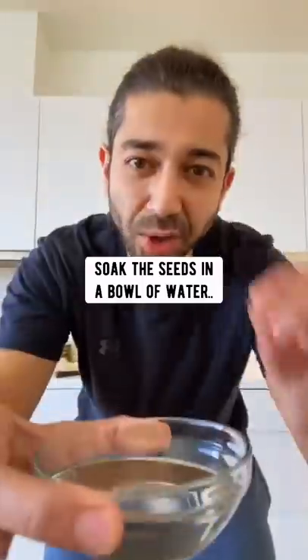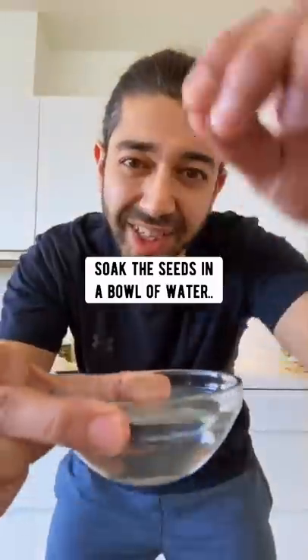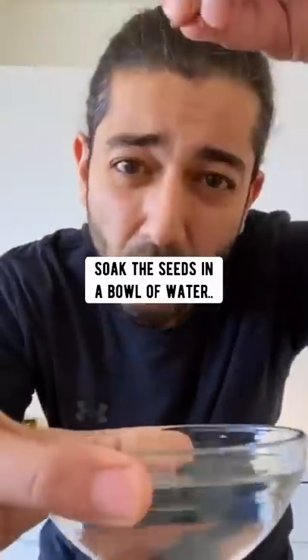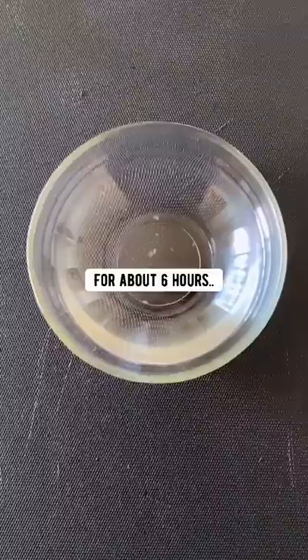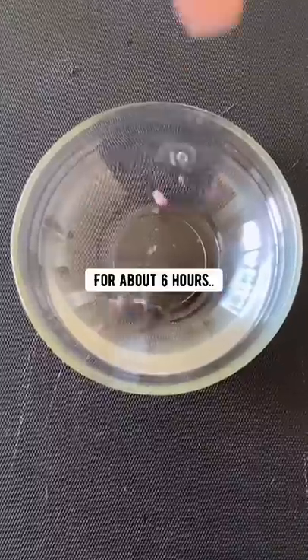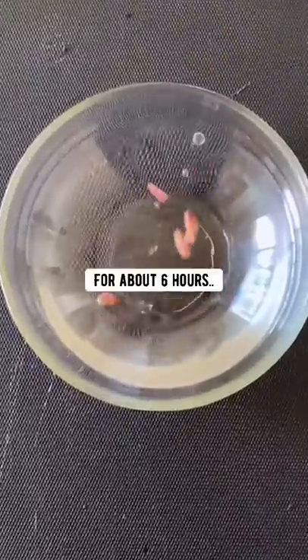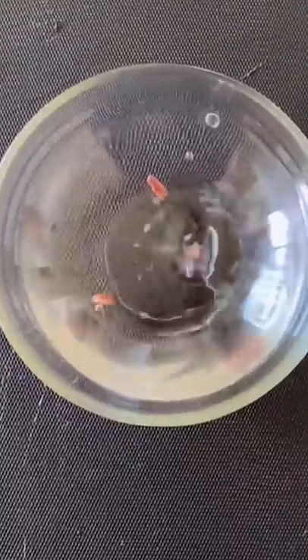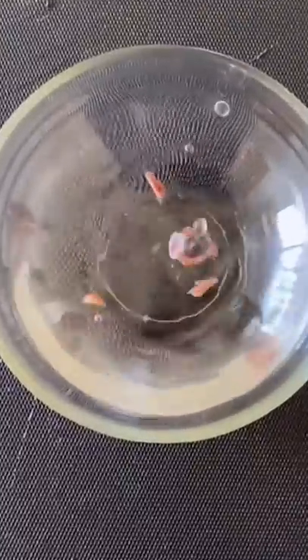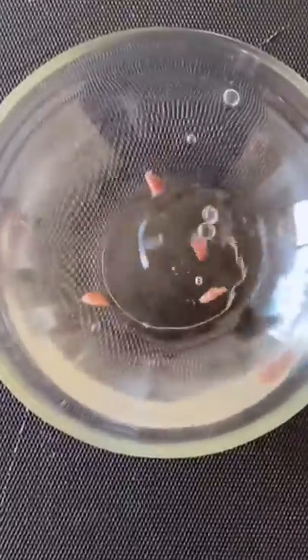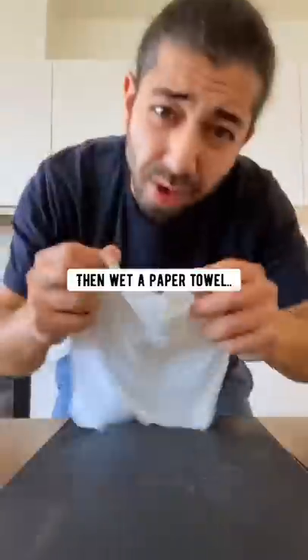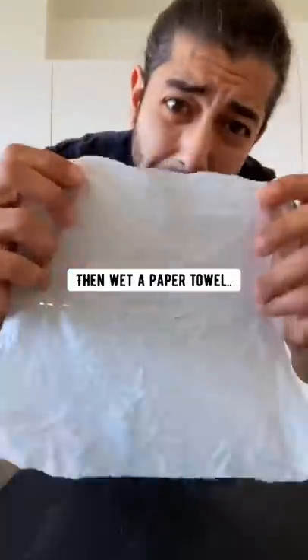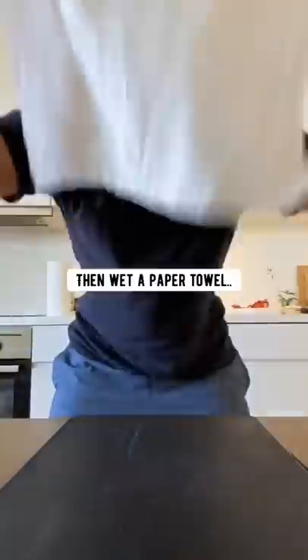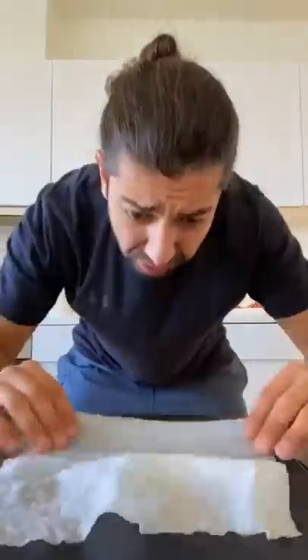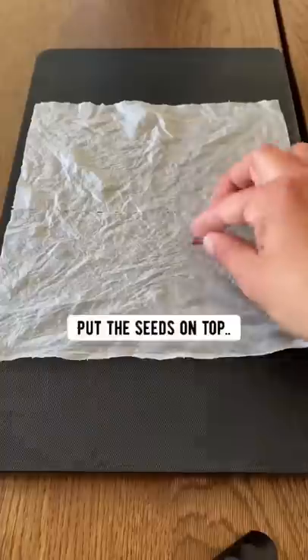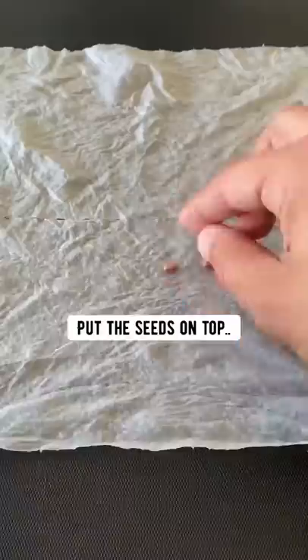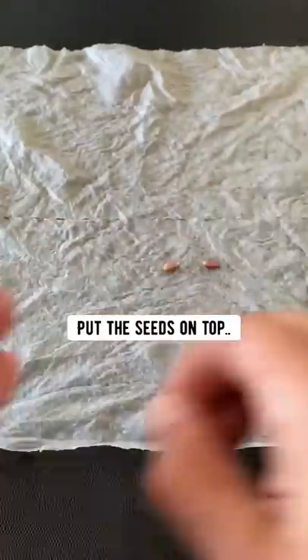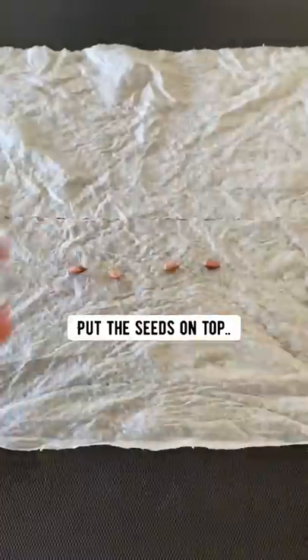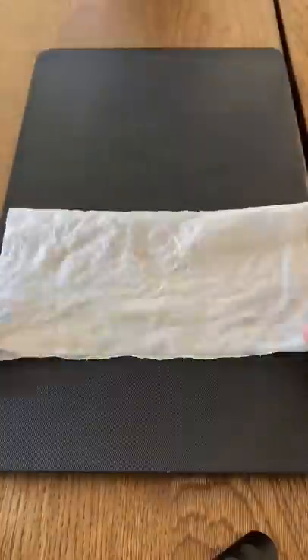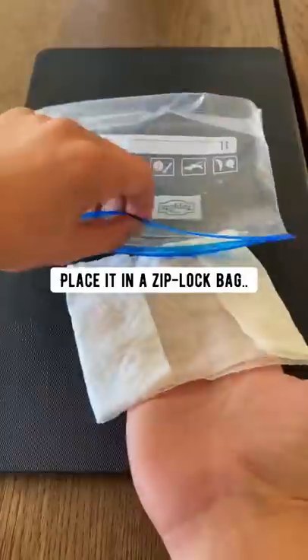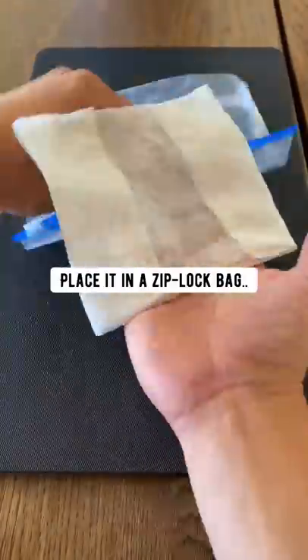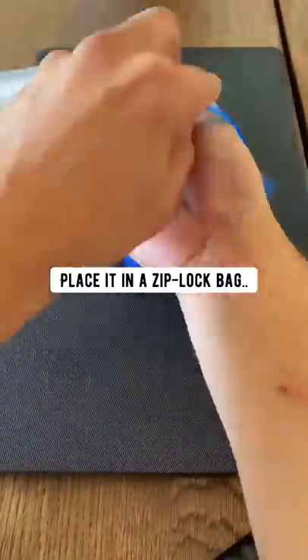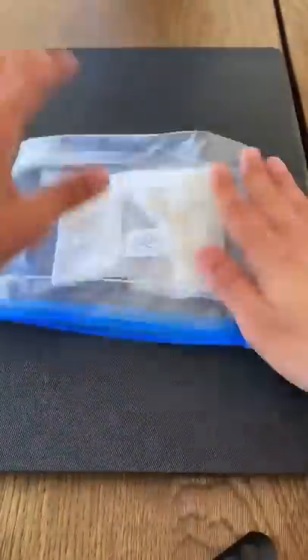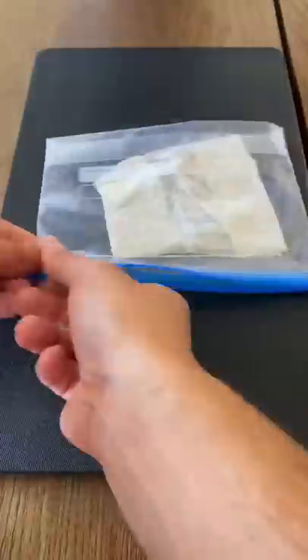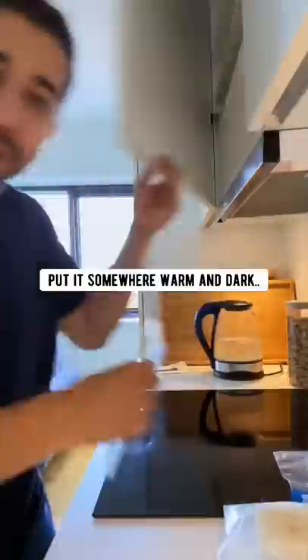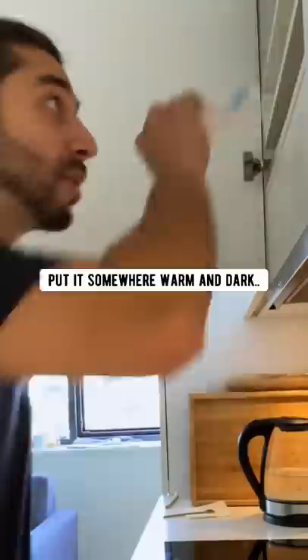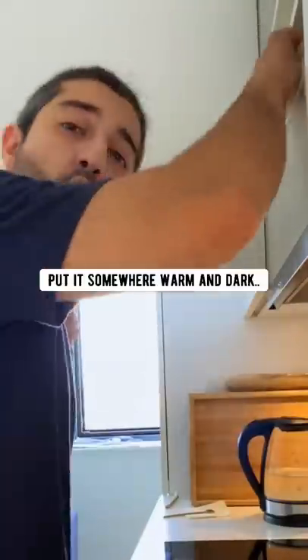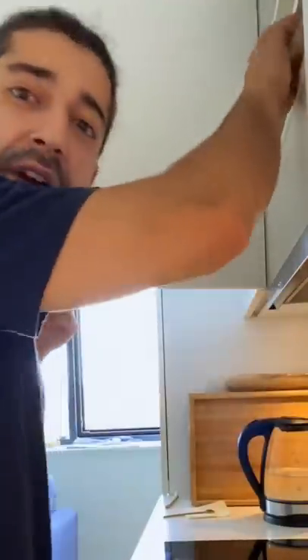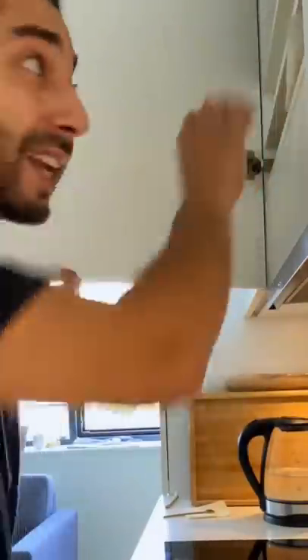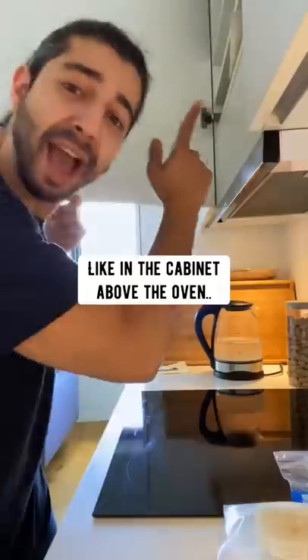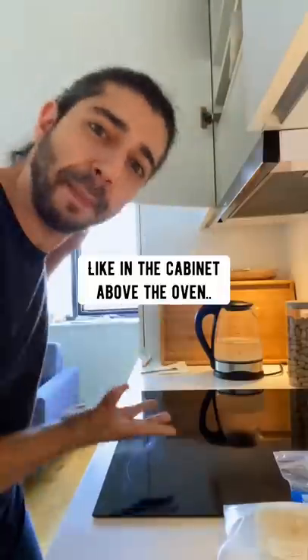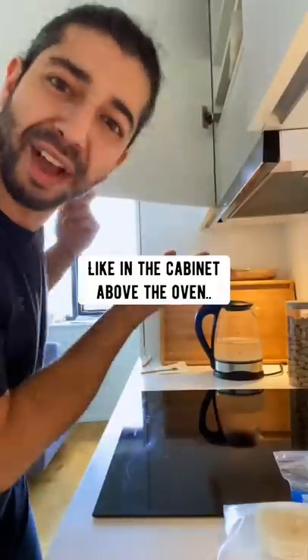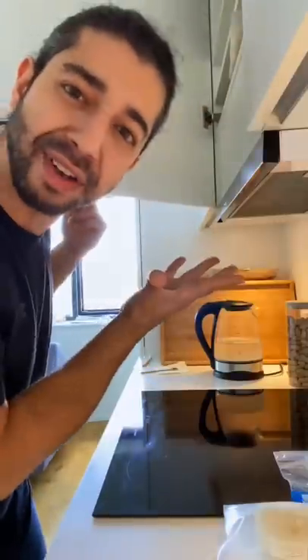Soak the seeds in a bowl of water for about six hours. Then wet a paper towel, put the seeds on top, place it in a Ziploc bag, and place it somewhere warm and dark like in a cabinet above the oven.